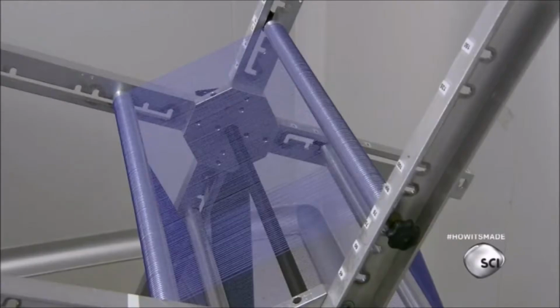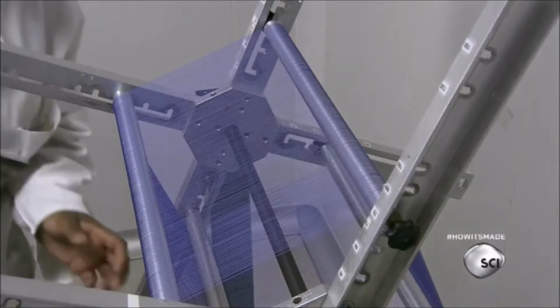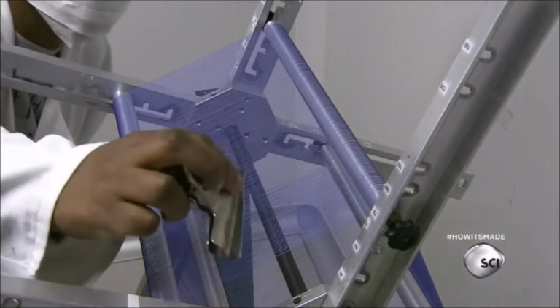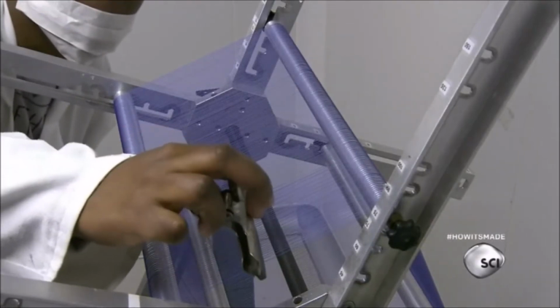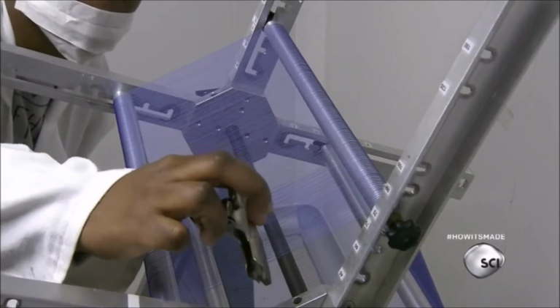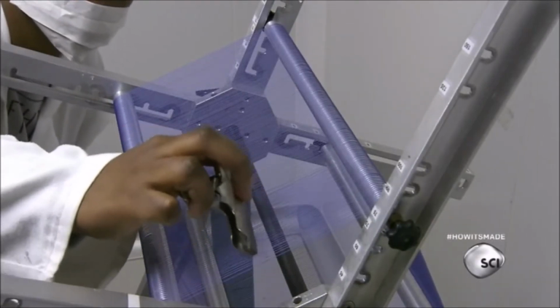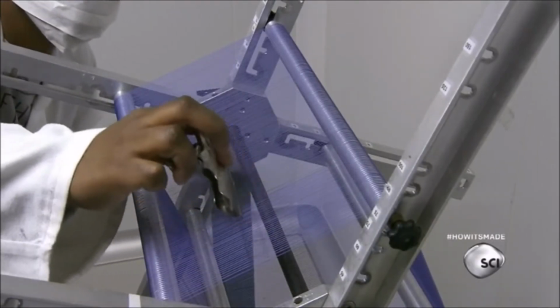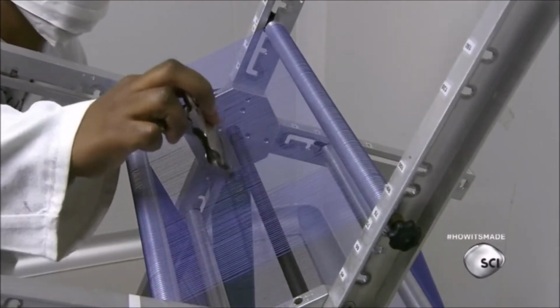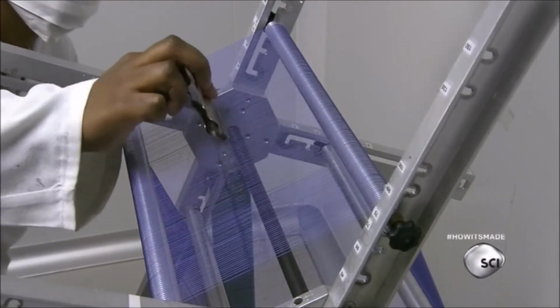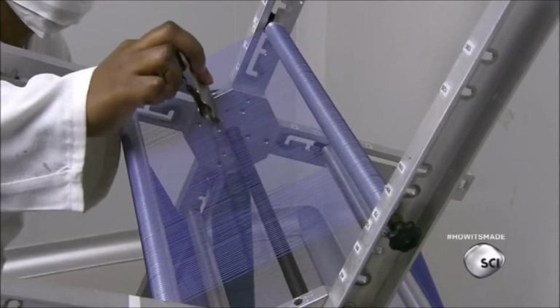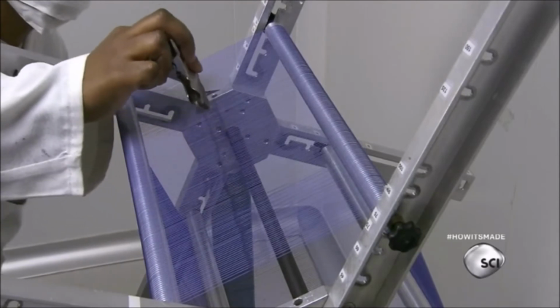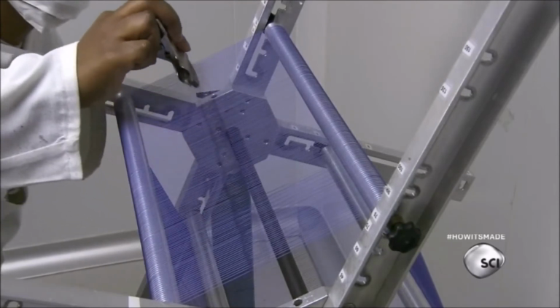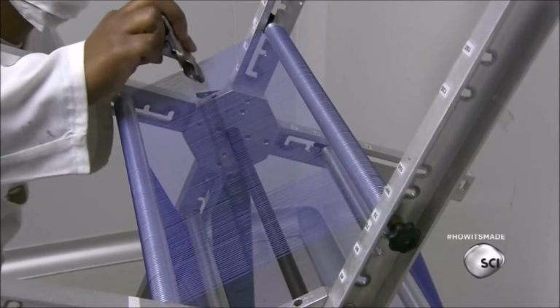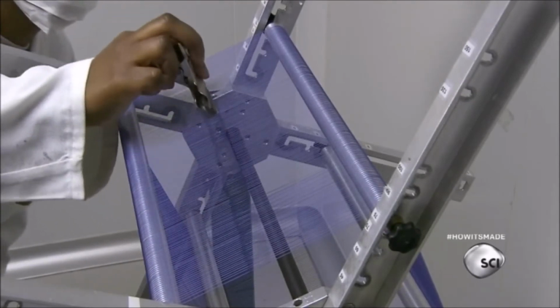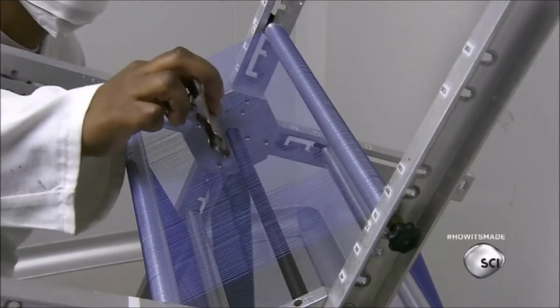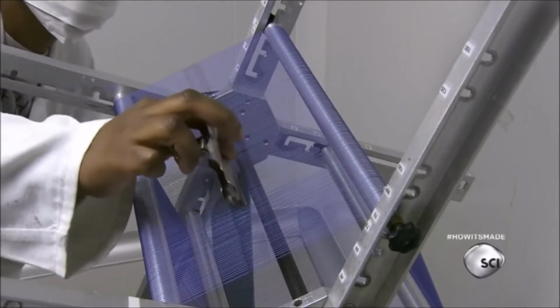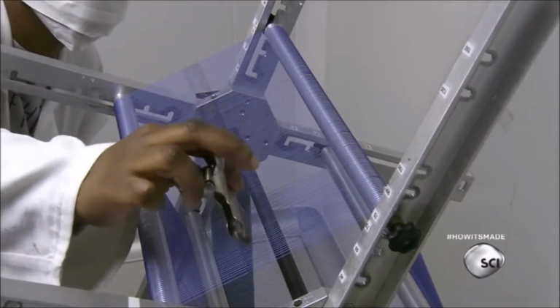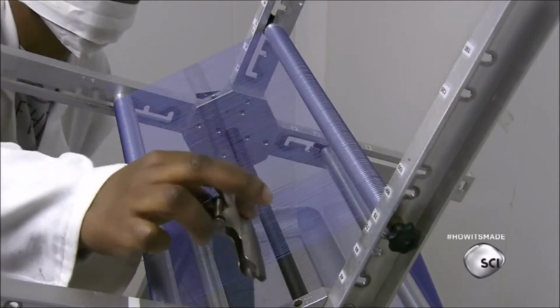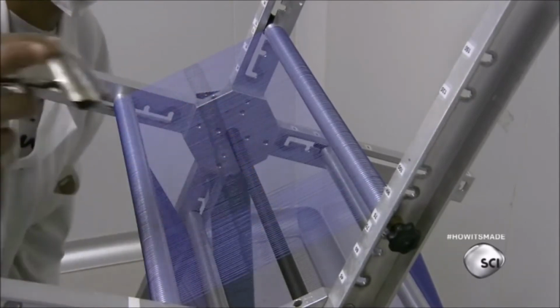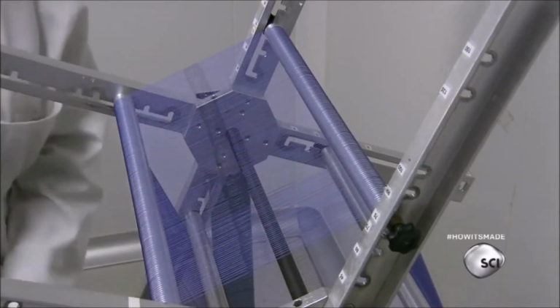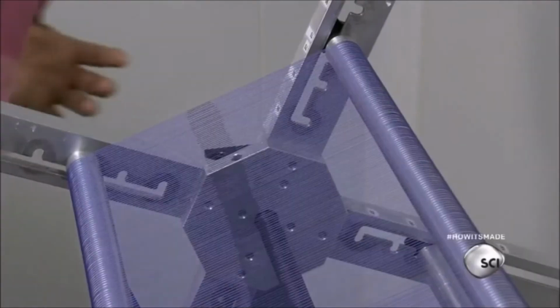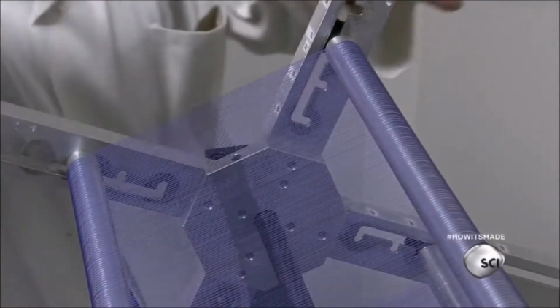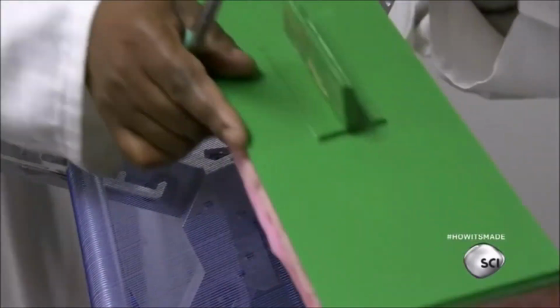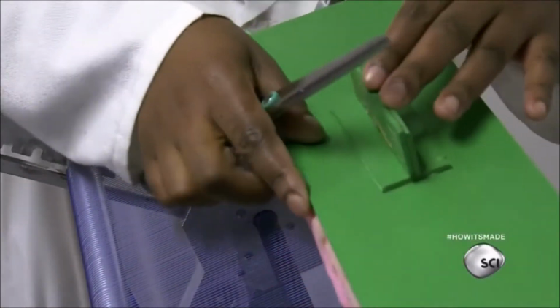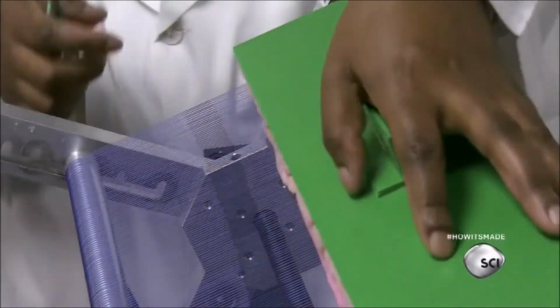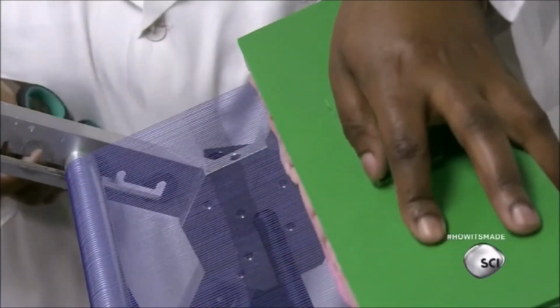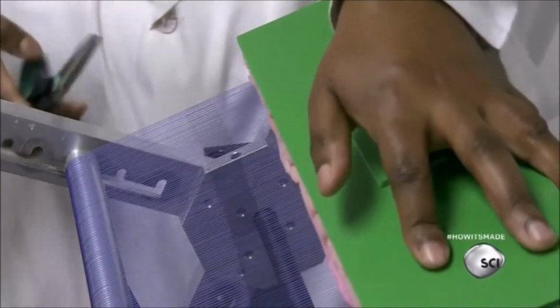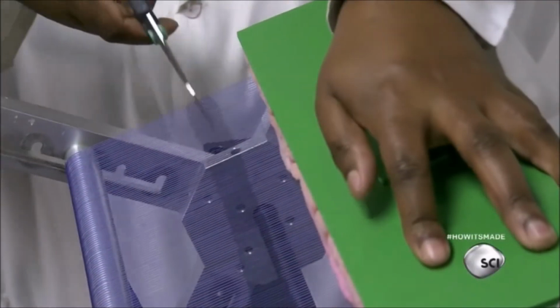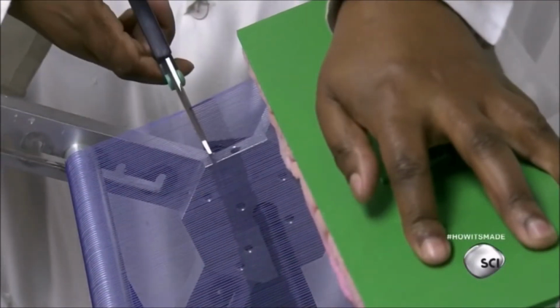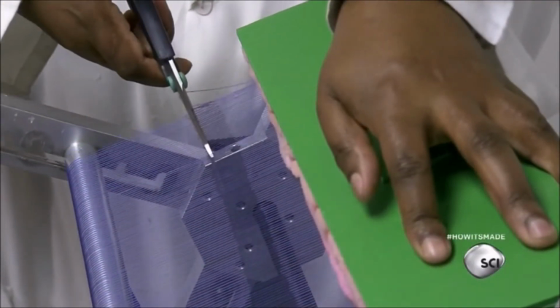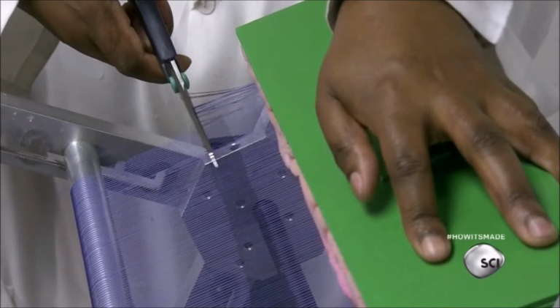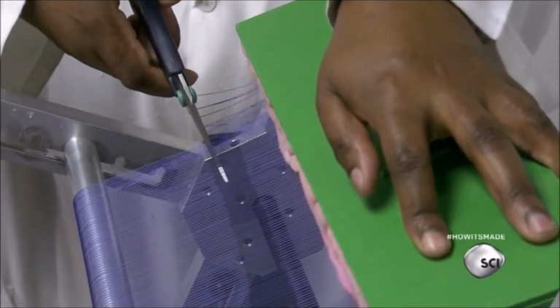The technician applies medical-grade glue to stiffen the ends of the braided threads before cutting them. She places a guide to hold the threads in place while she cuts them along the glue line.